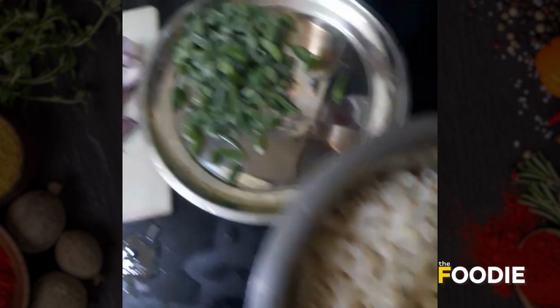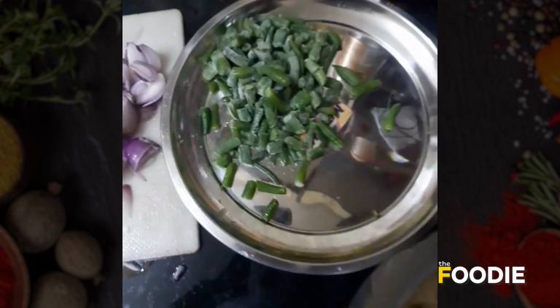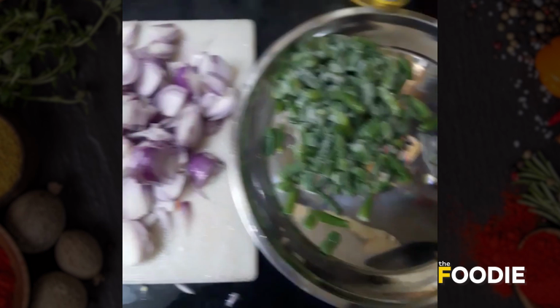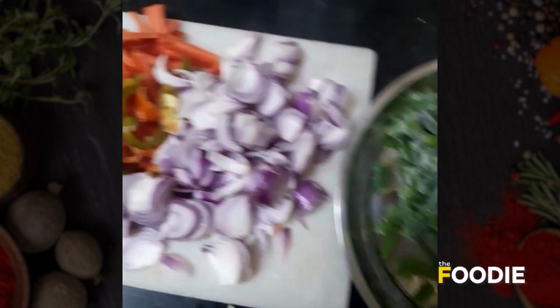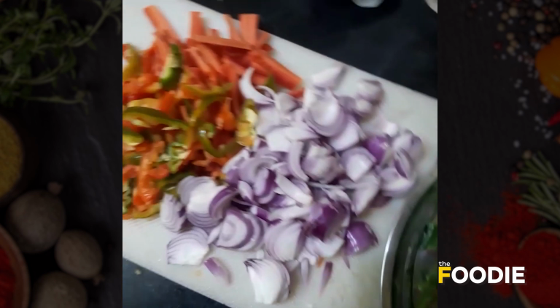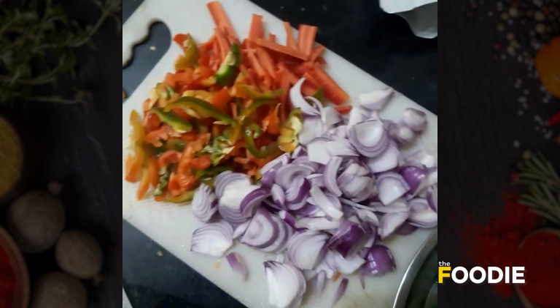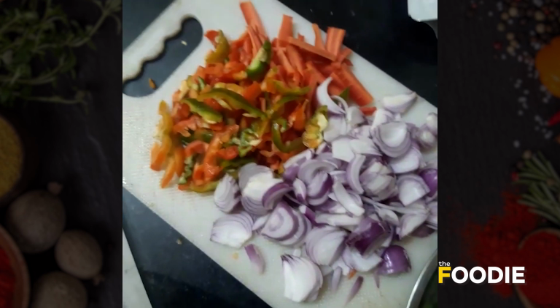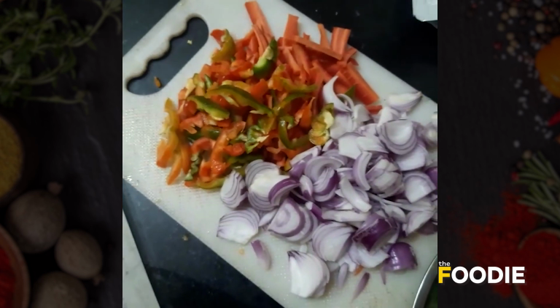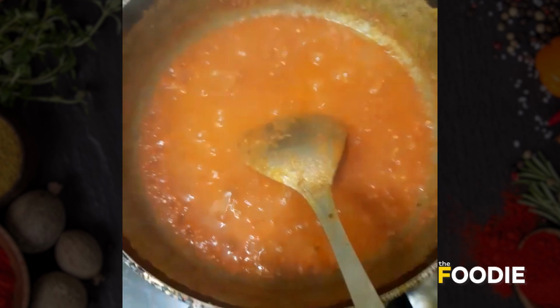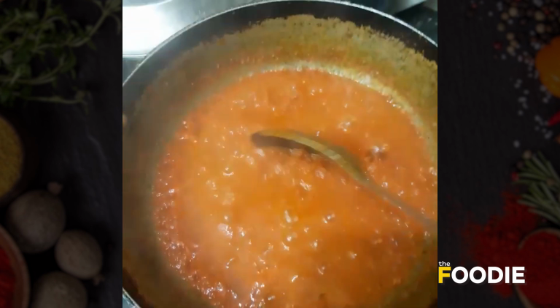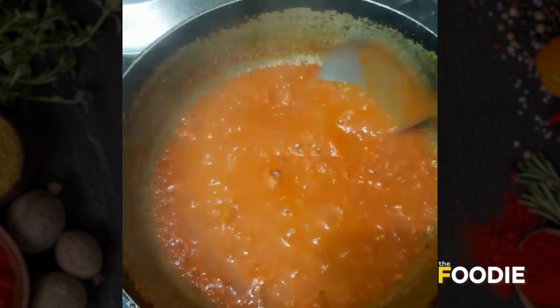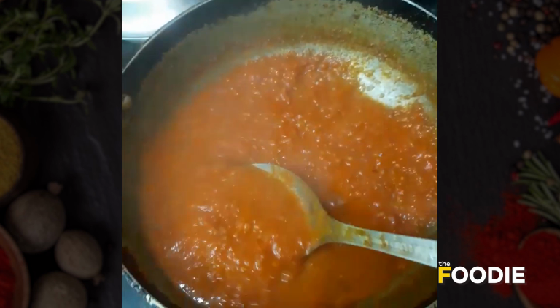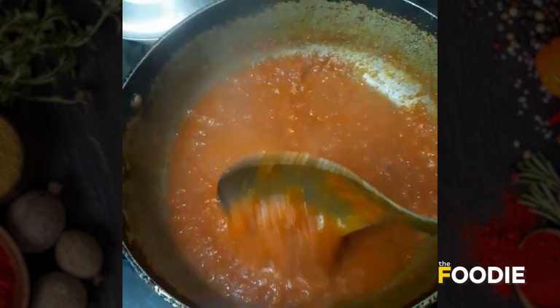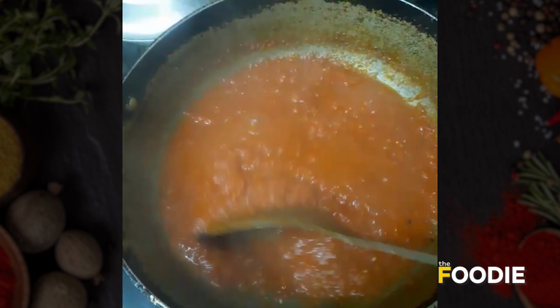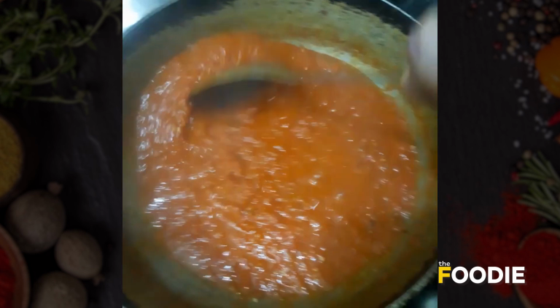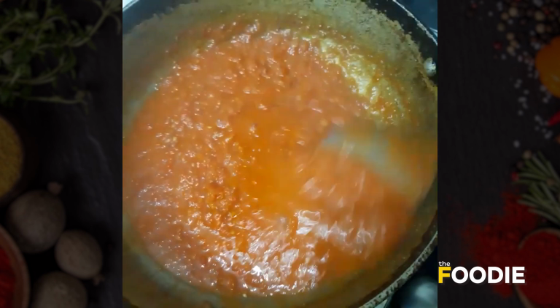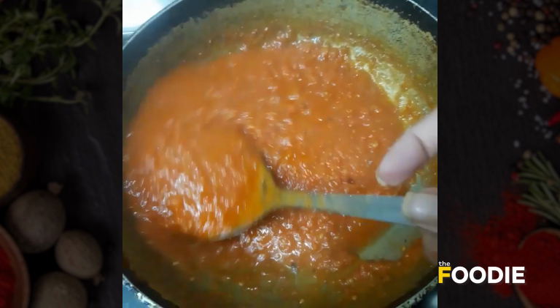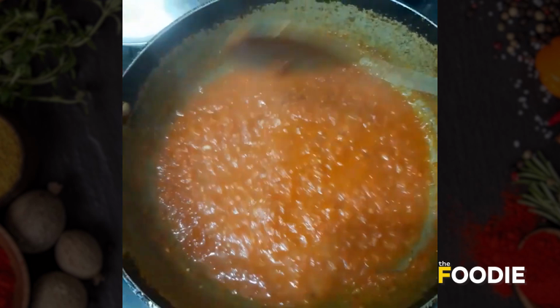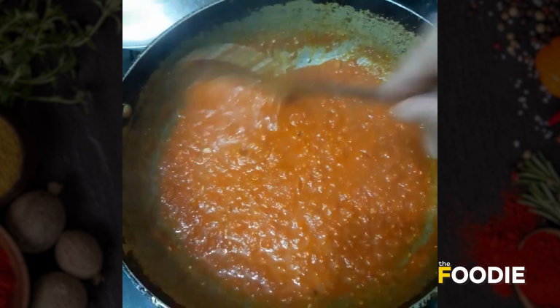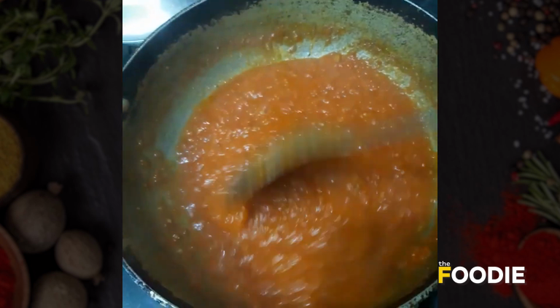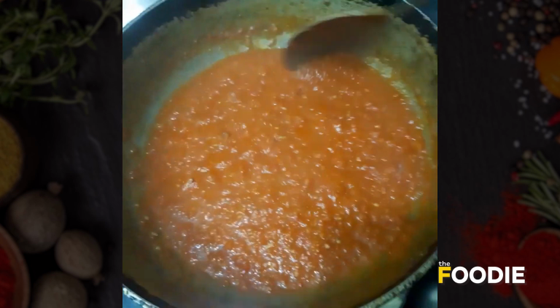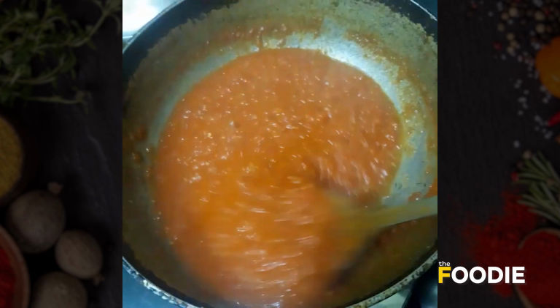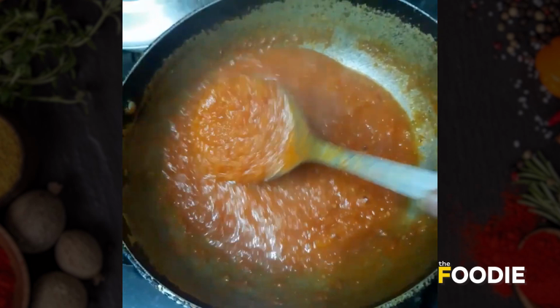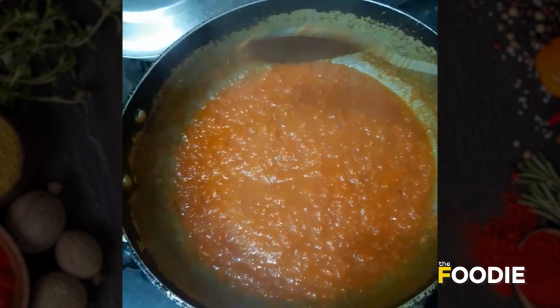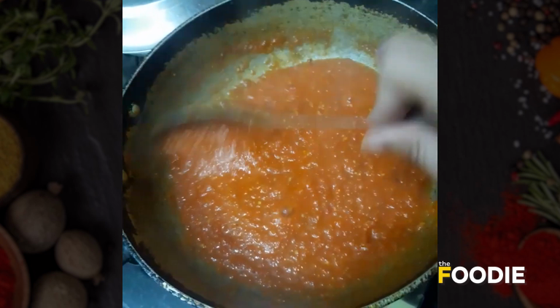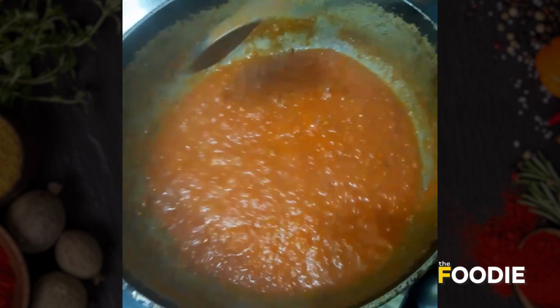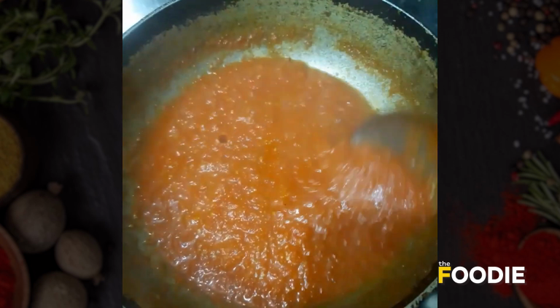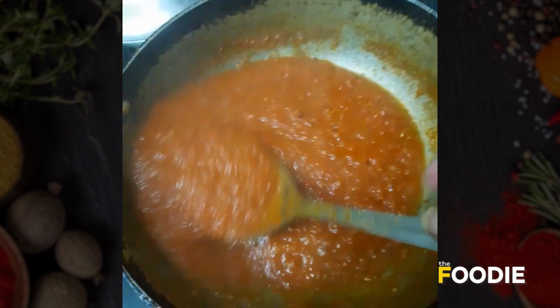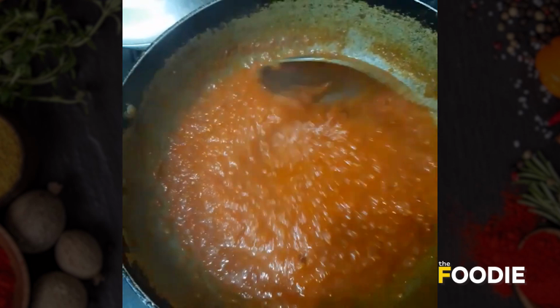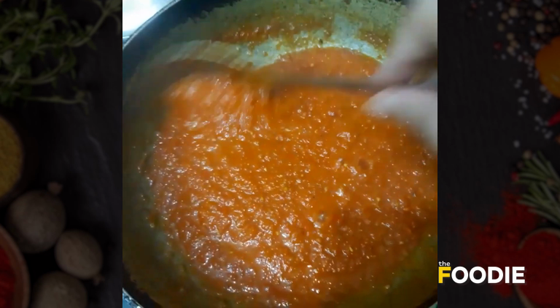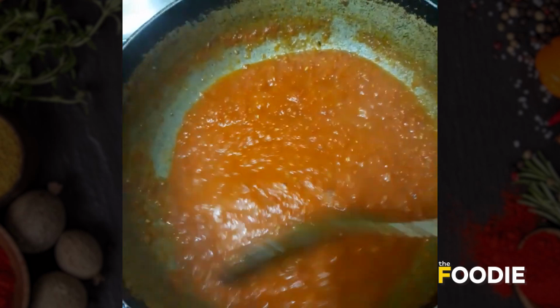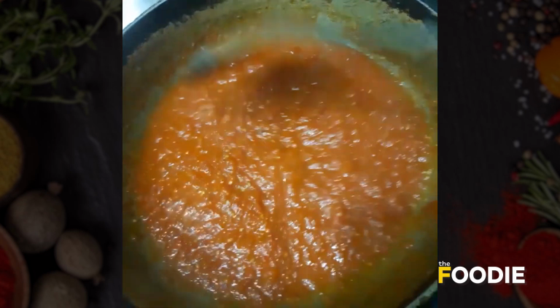We have all the veggies chopped here, and I have cooked my tomato puree first because I want the veggies to be crunchy. They will be soft otherwise.